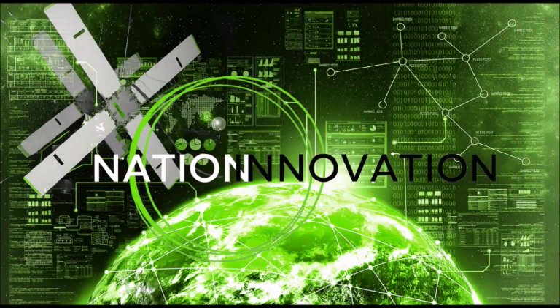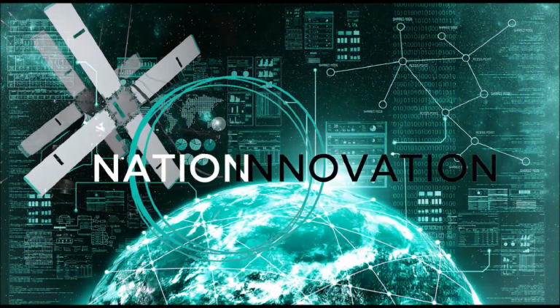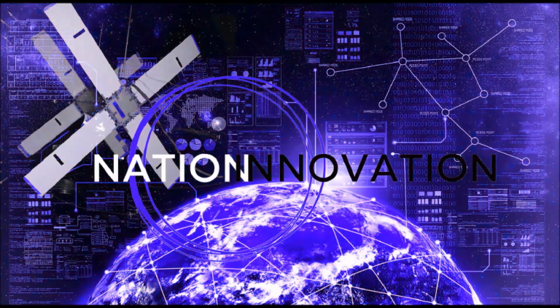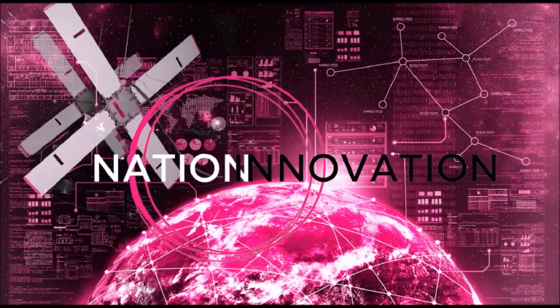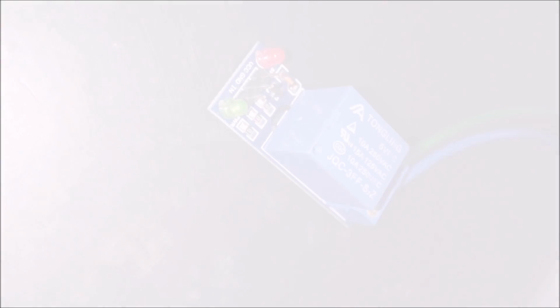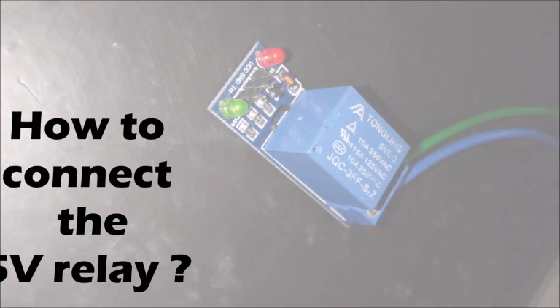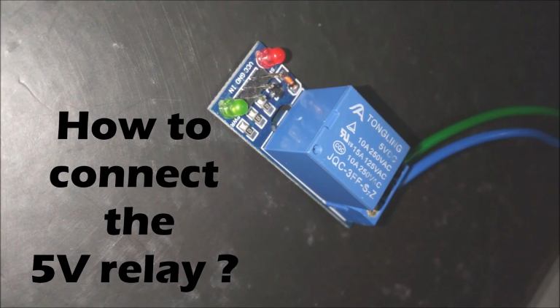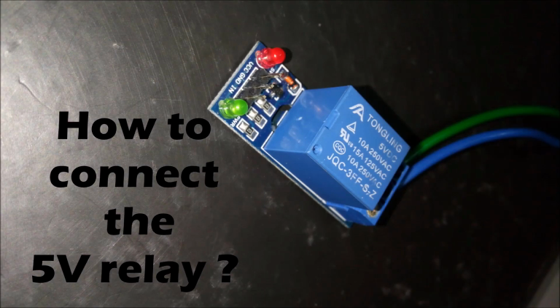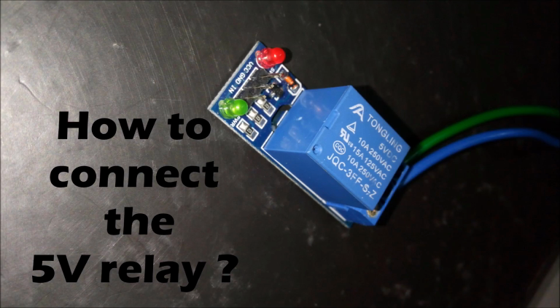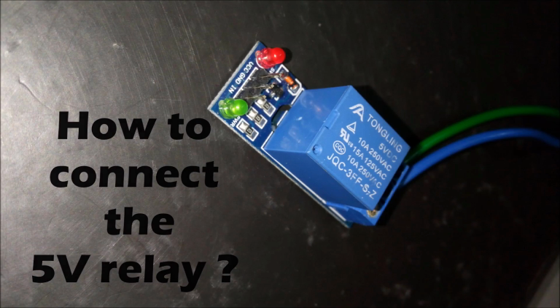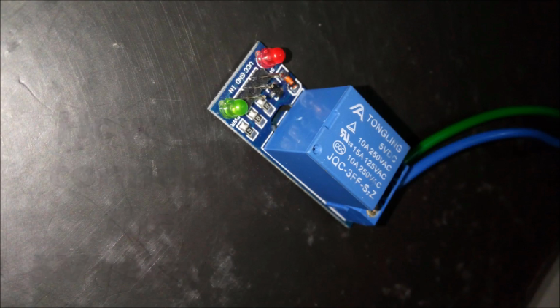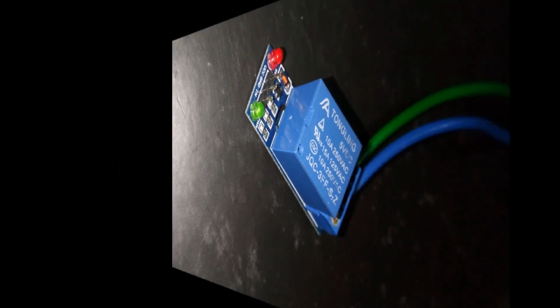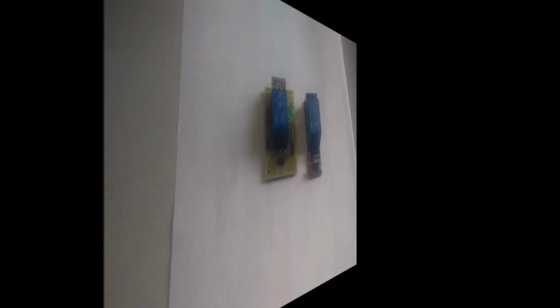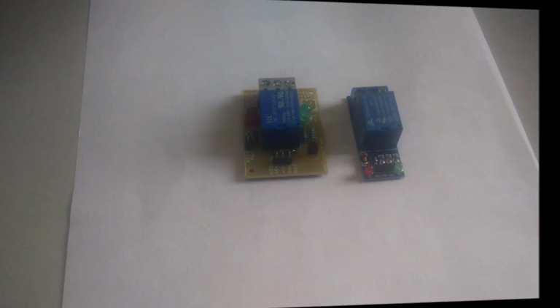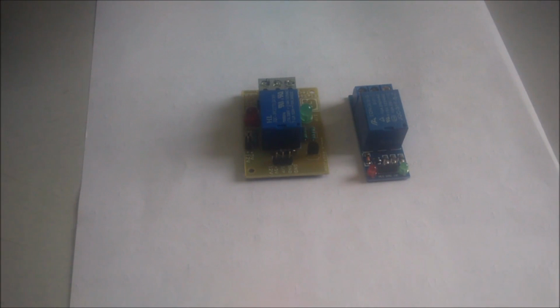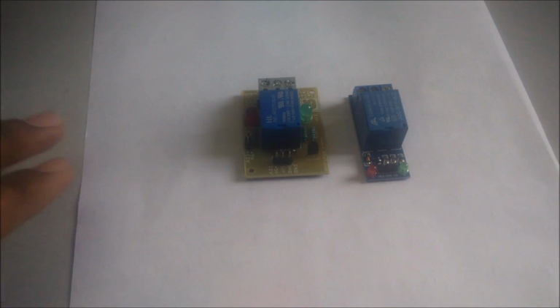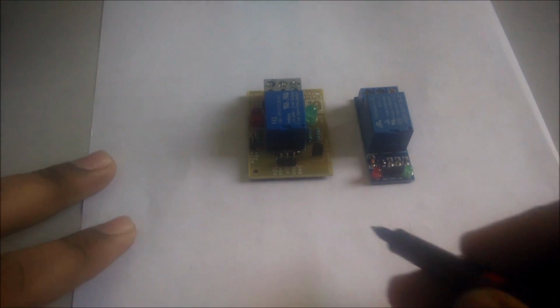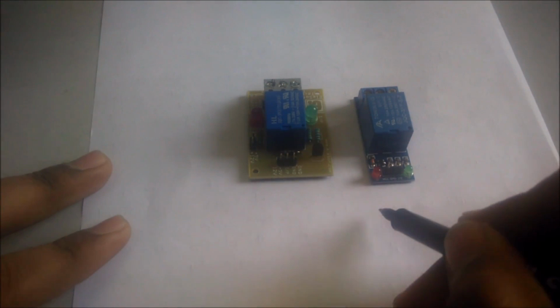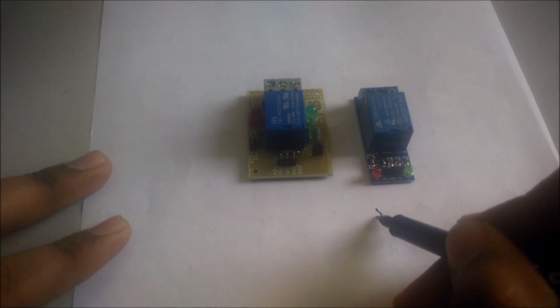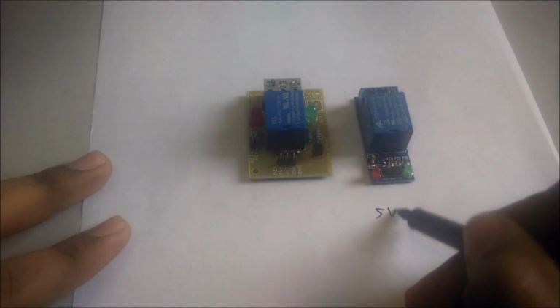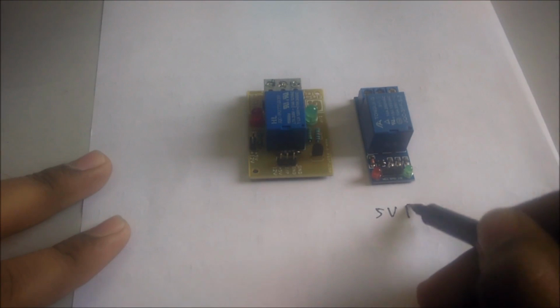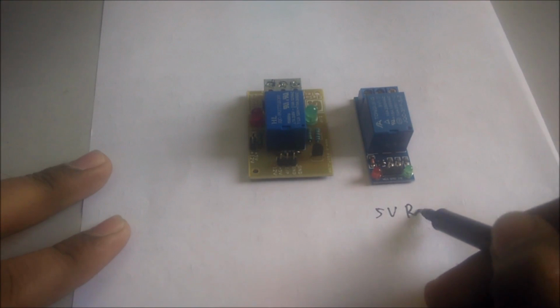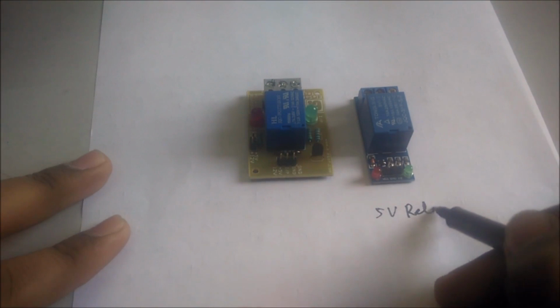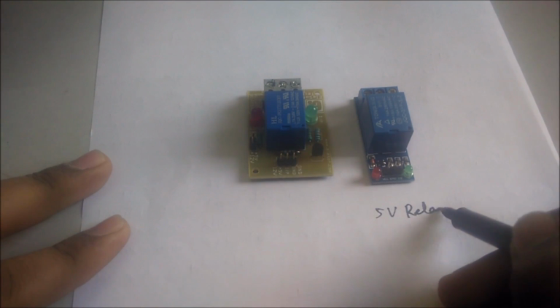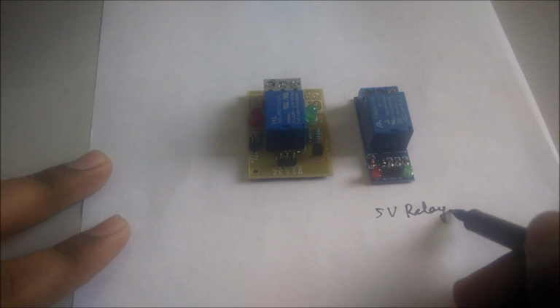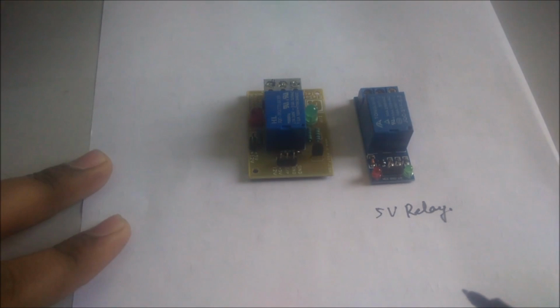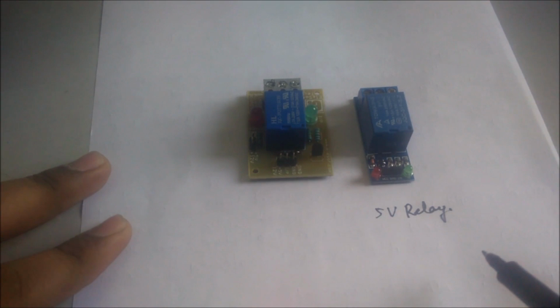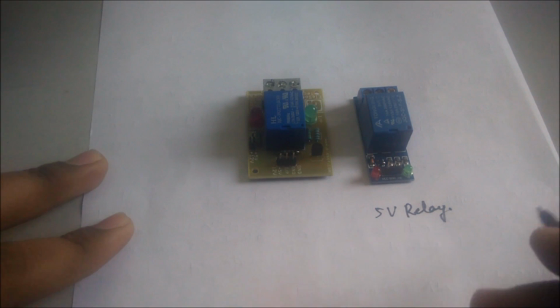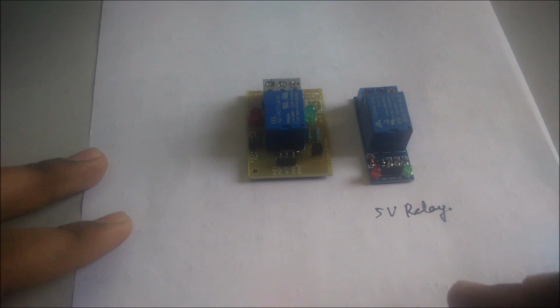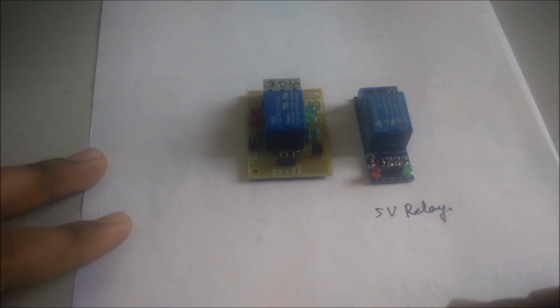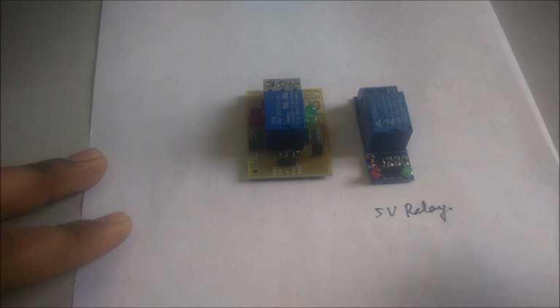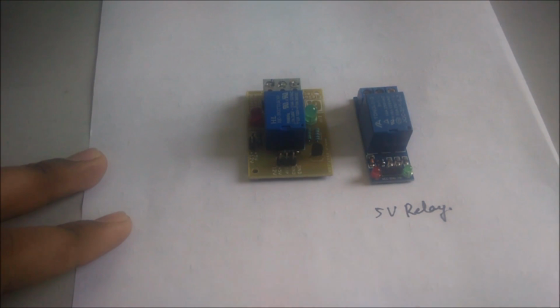Welcome to the Nissan innovation. In this video, I will tell you how to connect the 5 volt relay with your 8051 development board and with your fan or tube light.